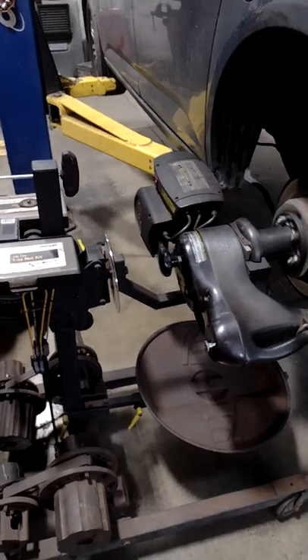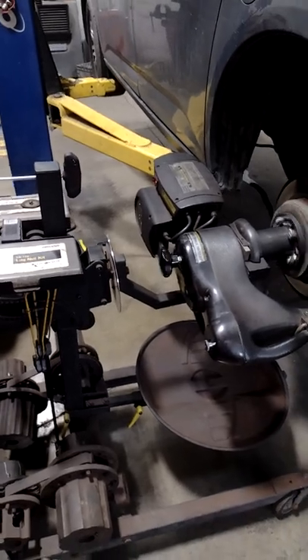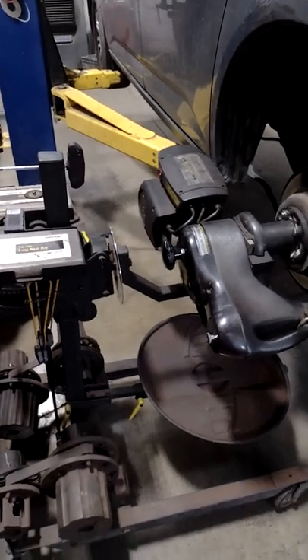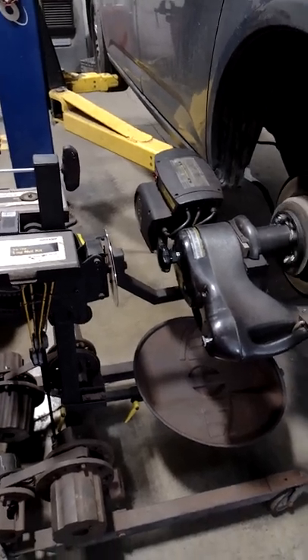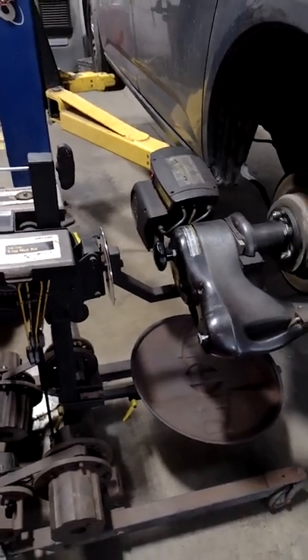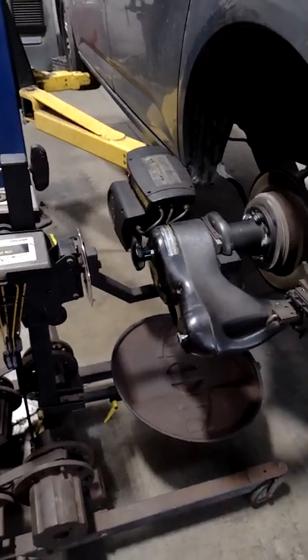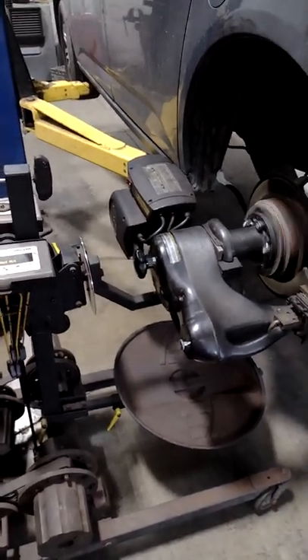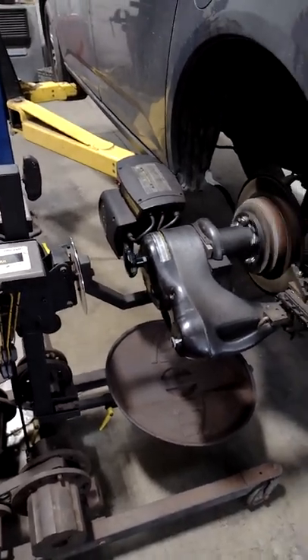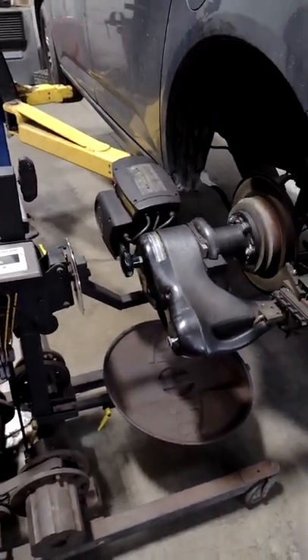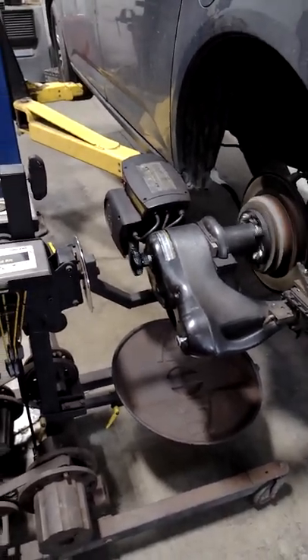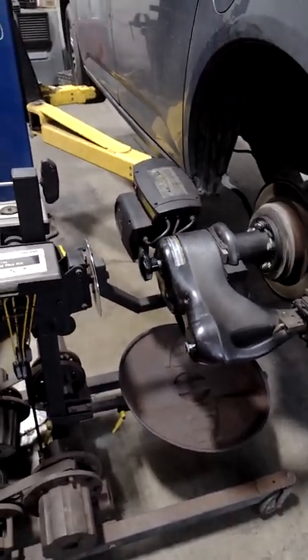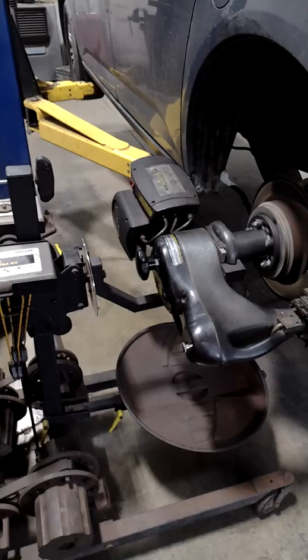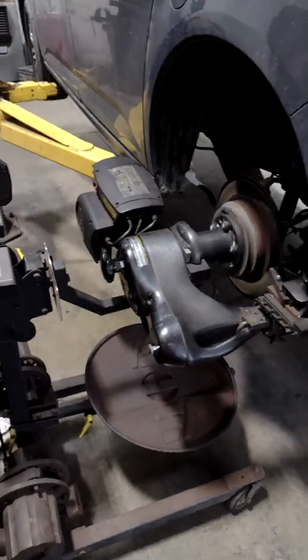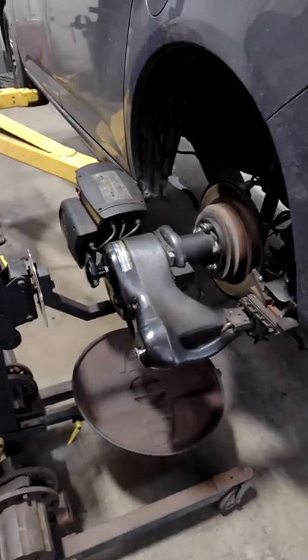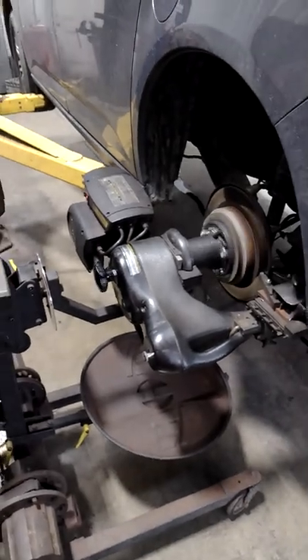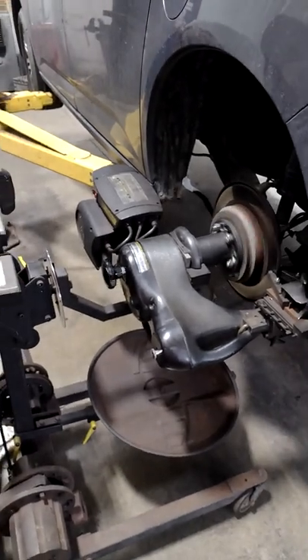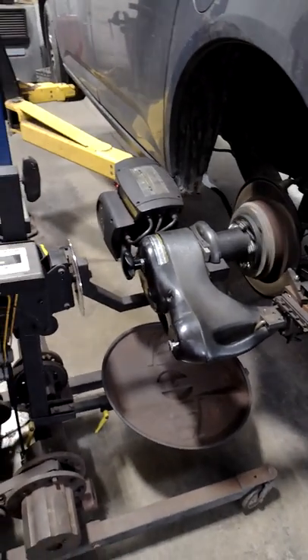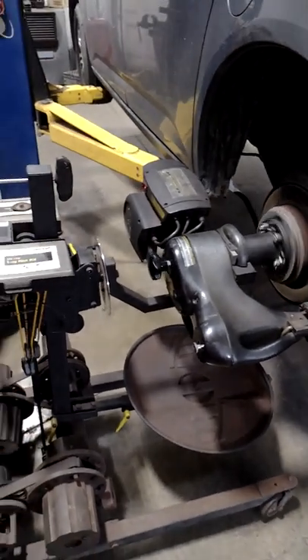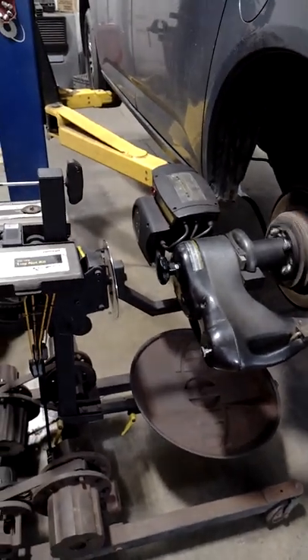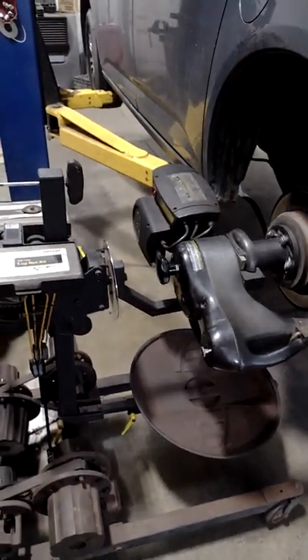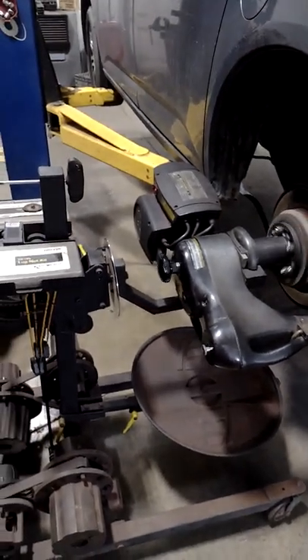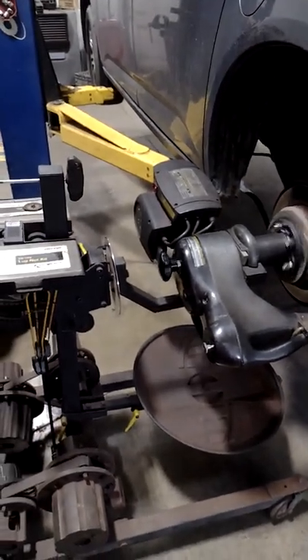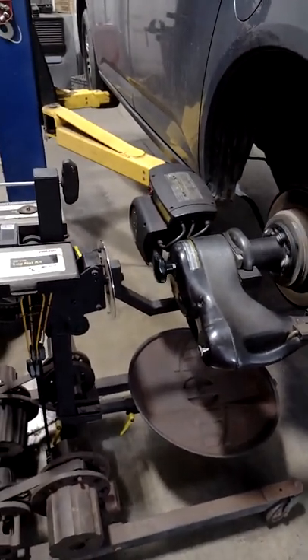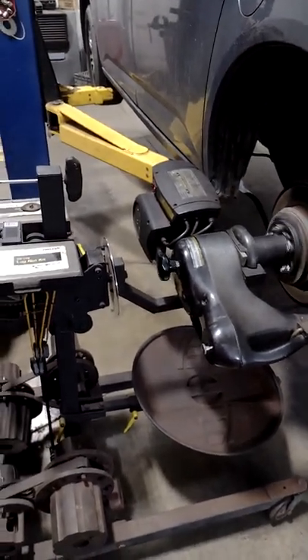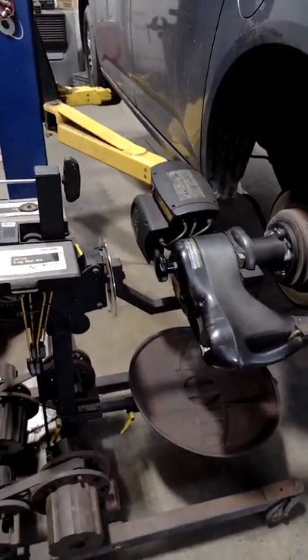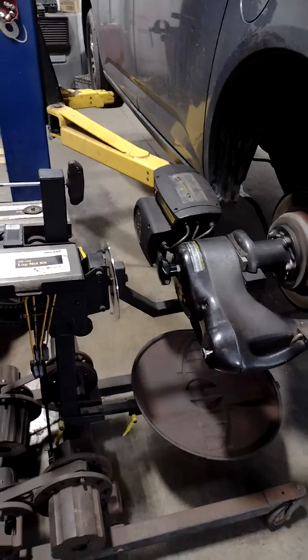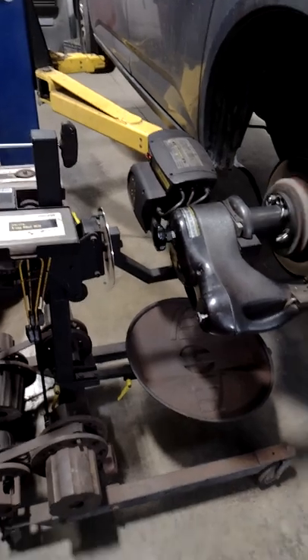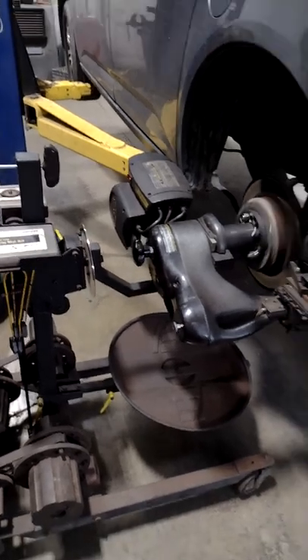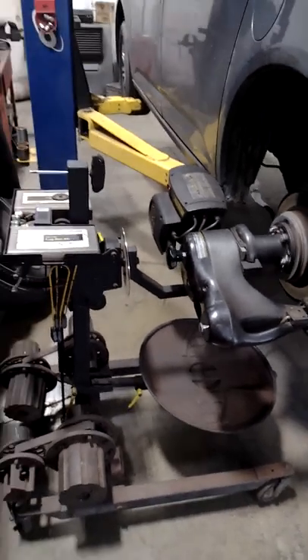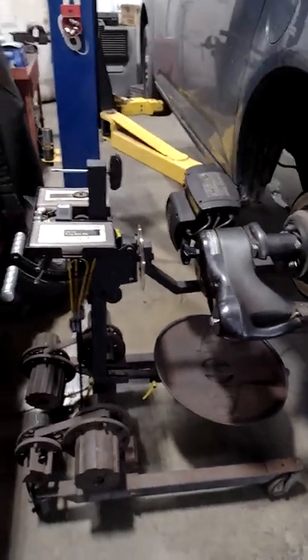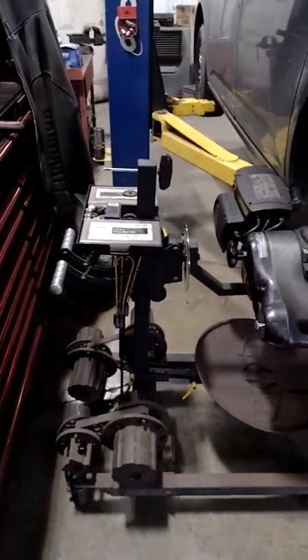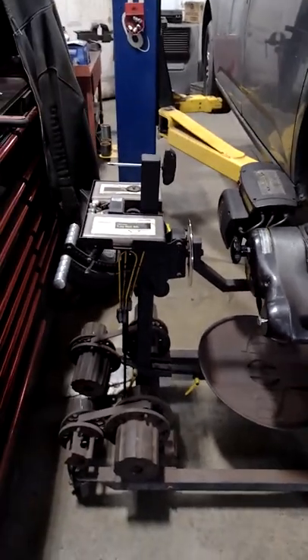Hello YouTube Land. Today we're going to talk about turning brake rotors again — resurfacing brake rotors. The other day I talked about it and I was showing you the off-car brake lathe. This is called an on-car brake lathe.